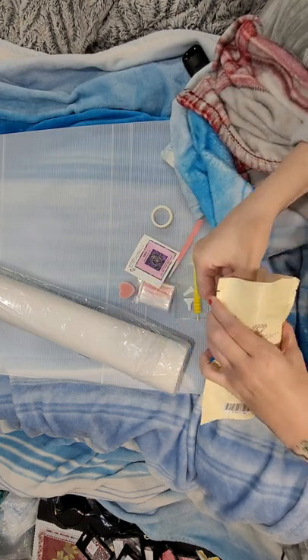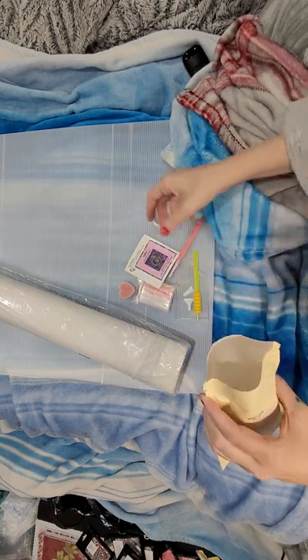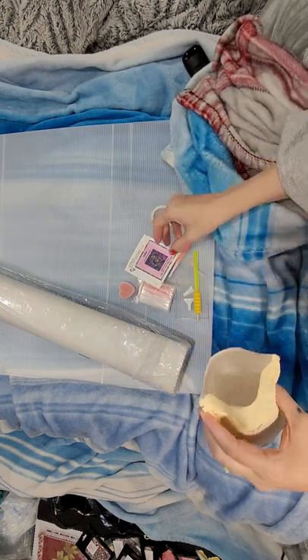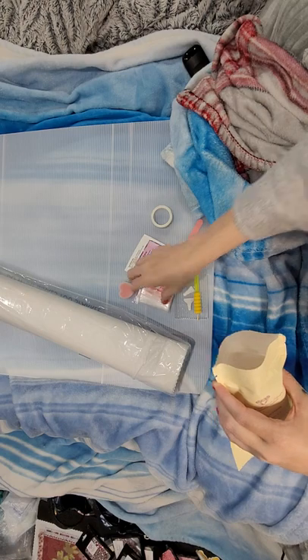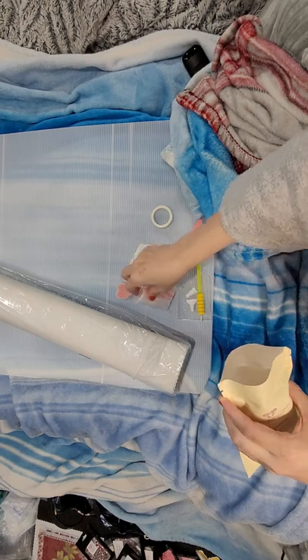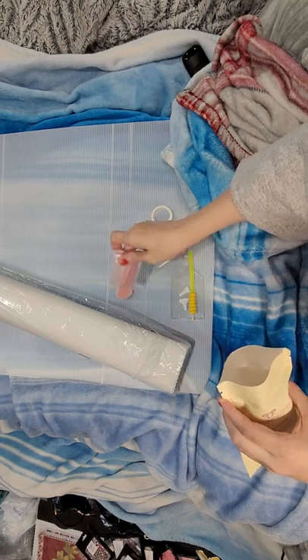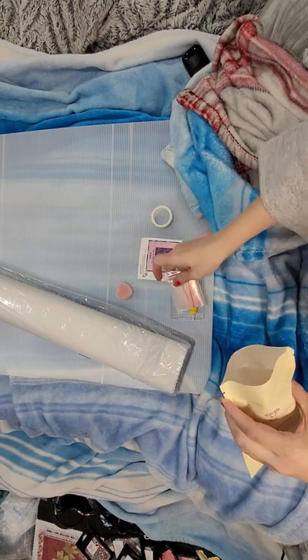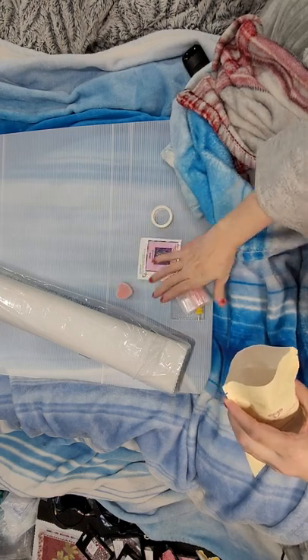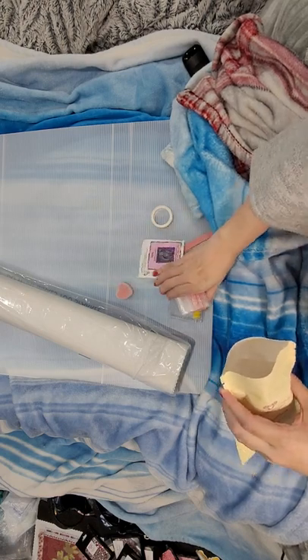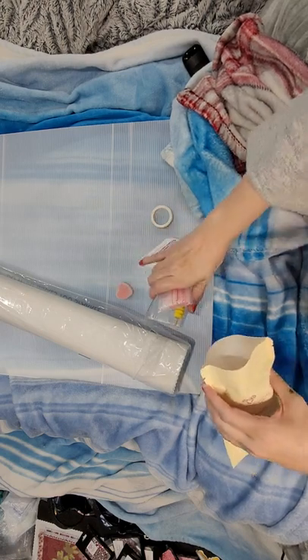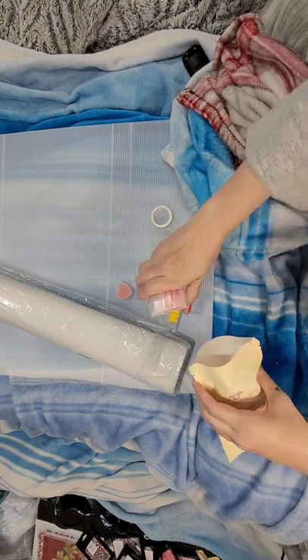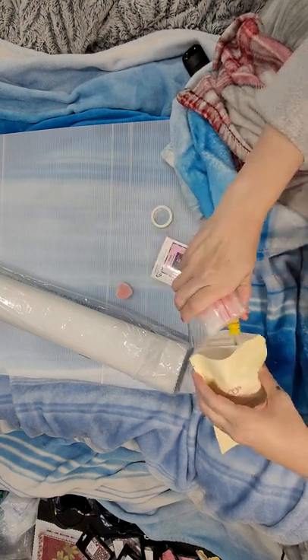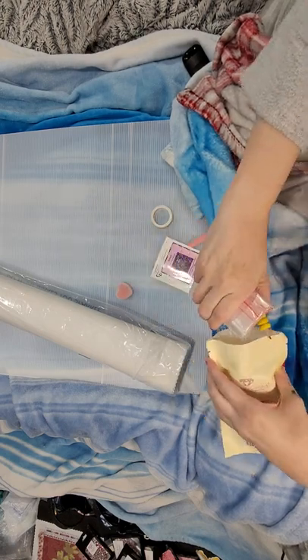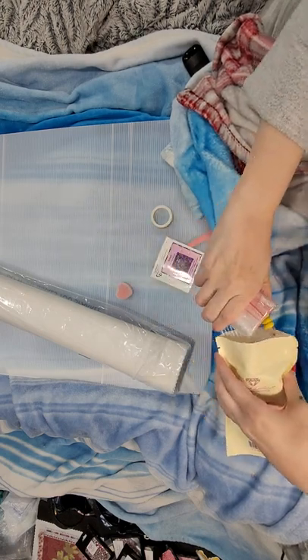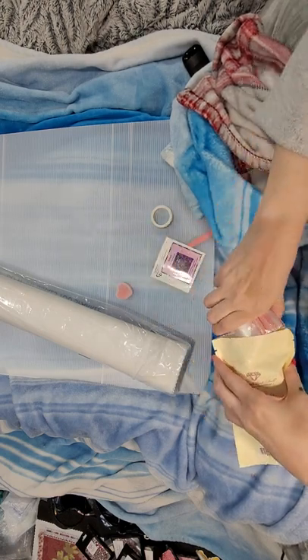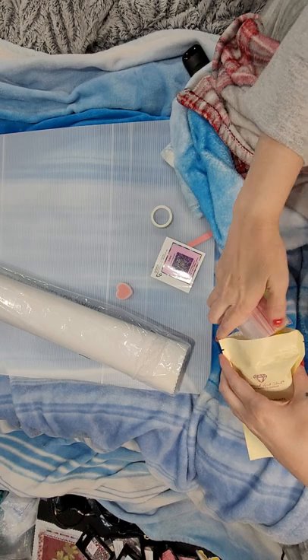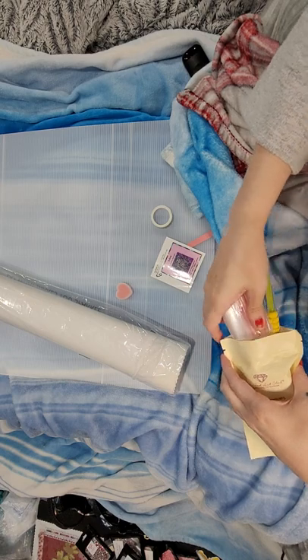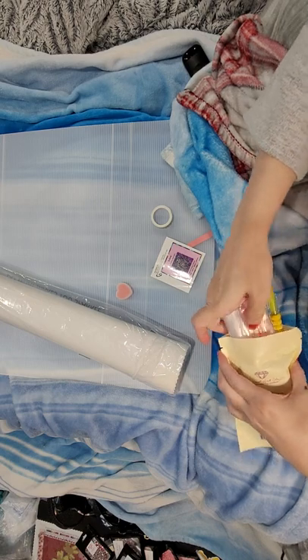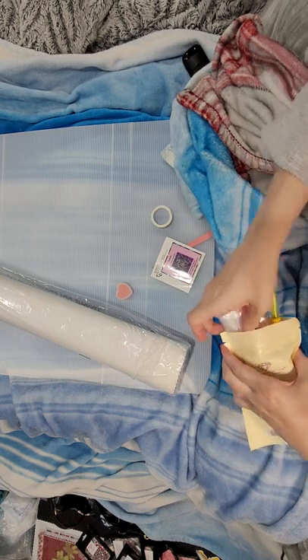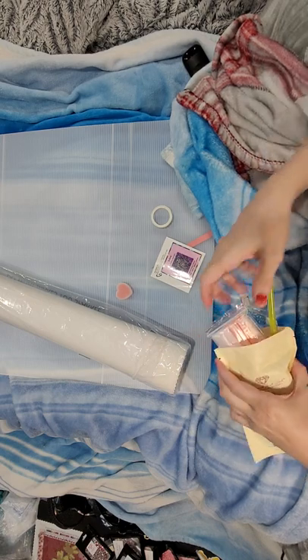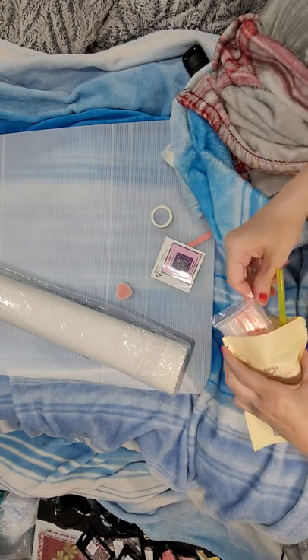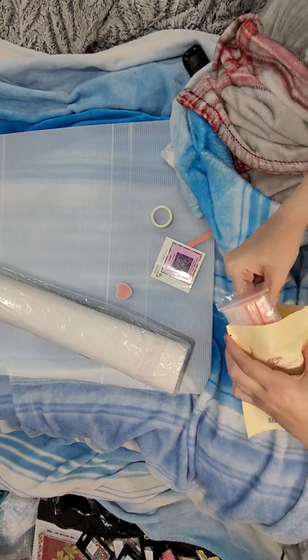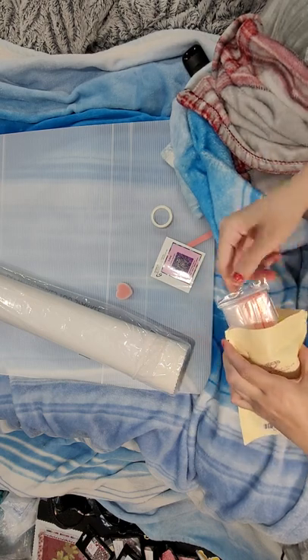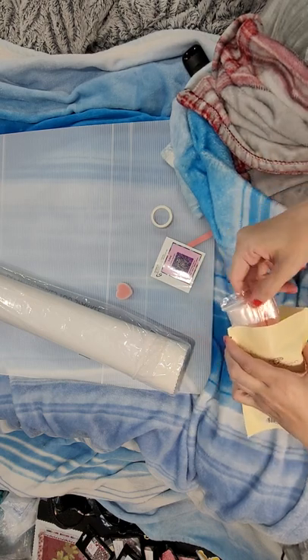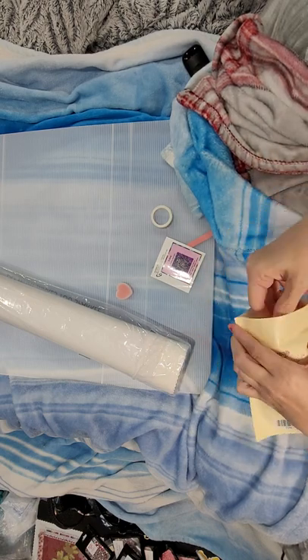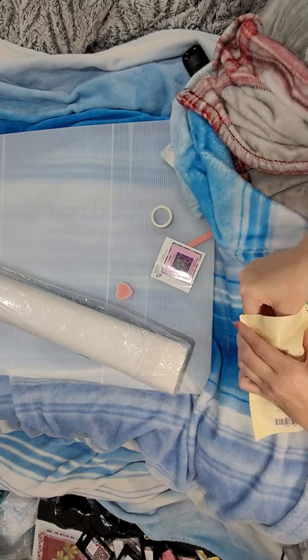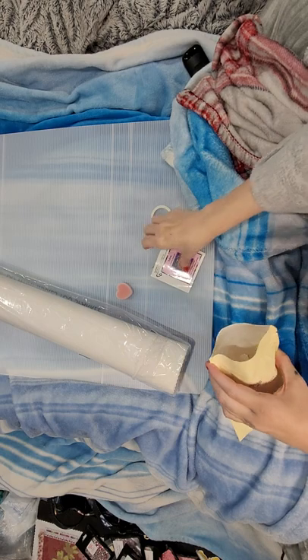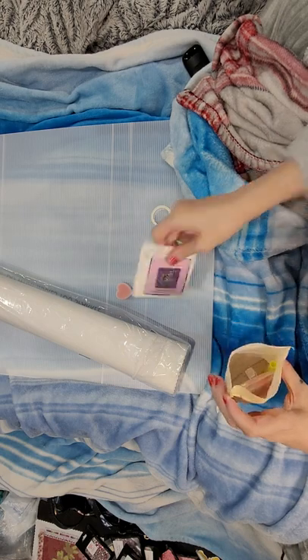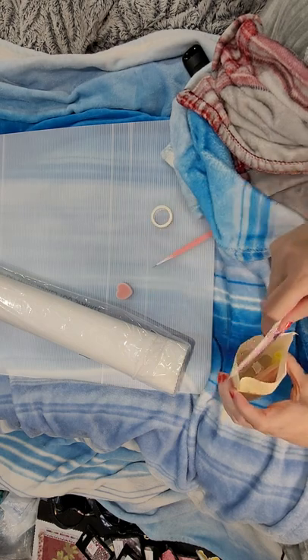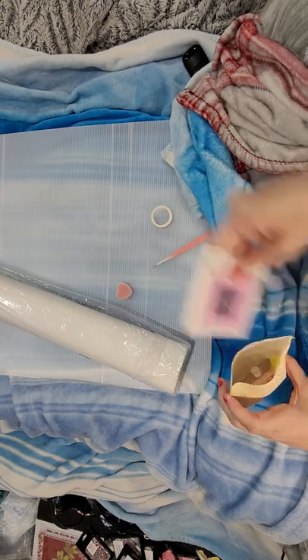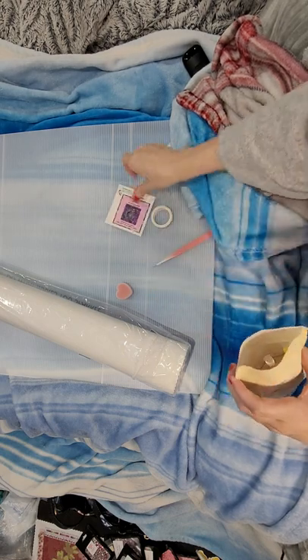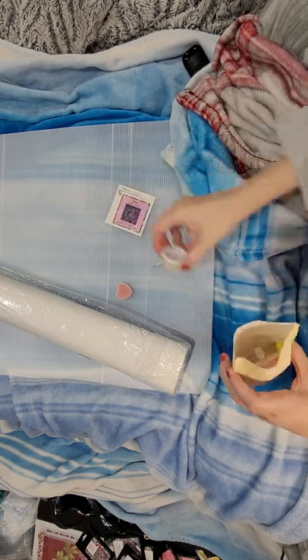Sometimes you will get this new toolkit and sometimes you will get the older one - the older one works just as well. I will admit I do get very excited when I get the new toolkits.